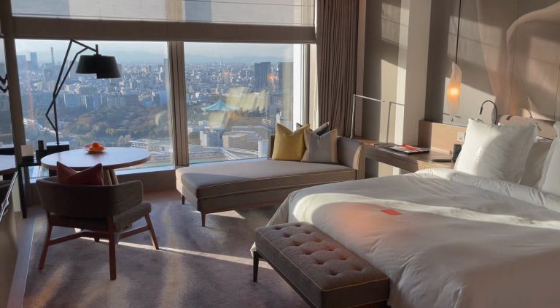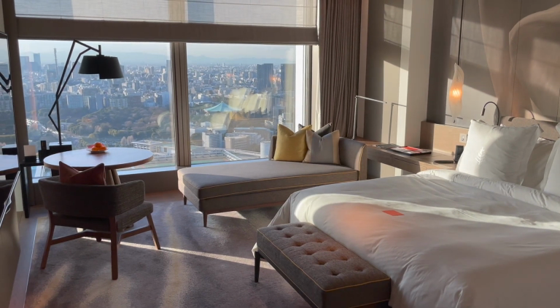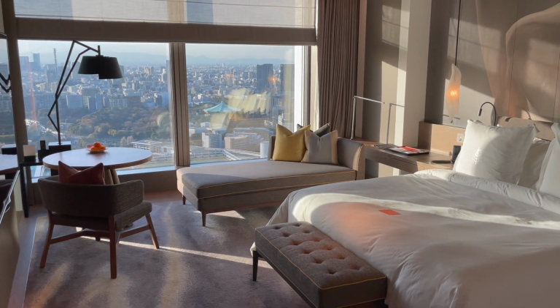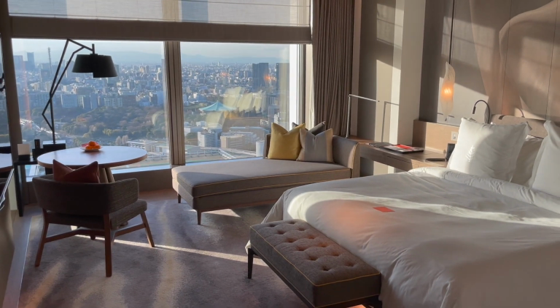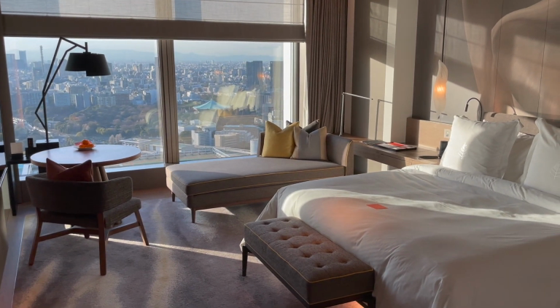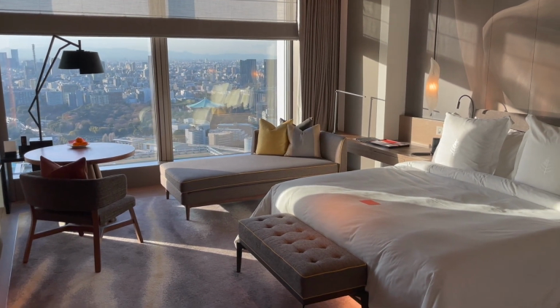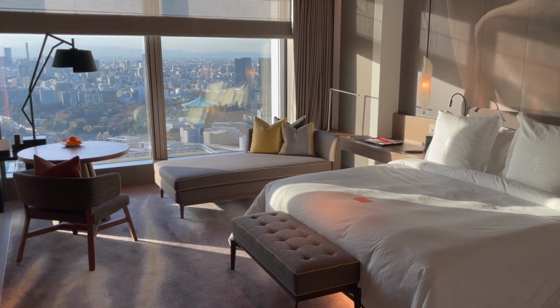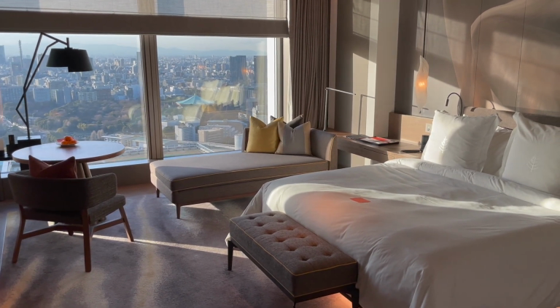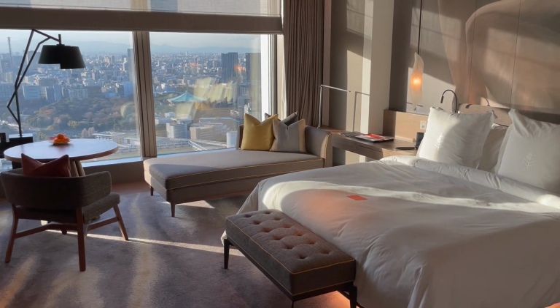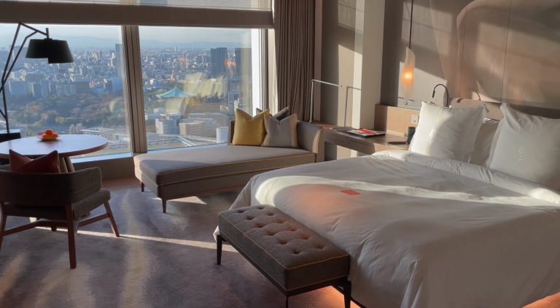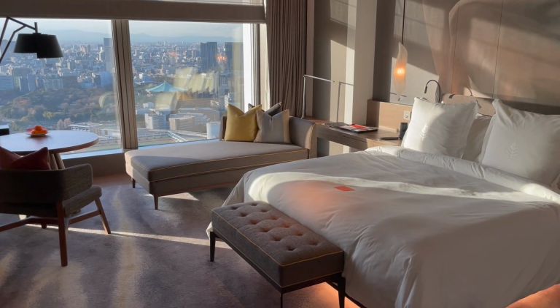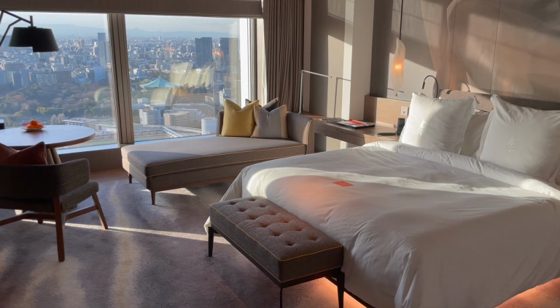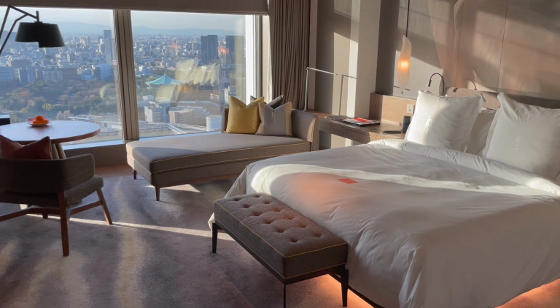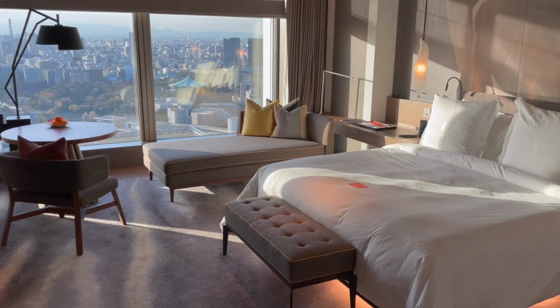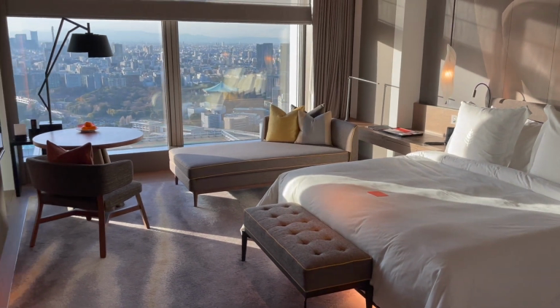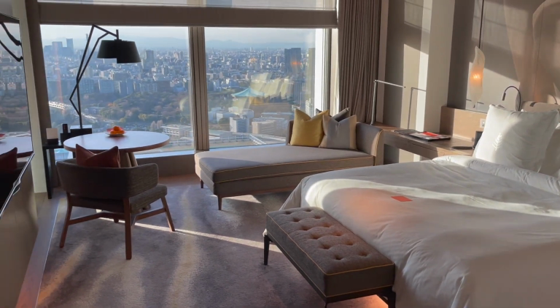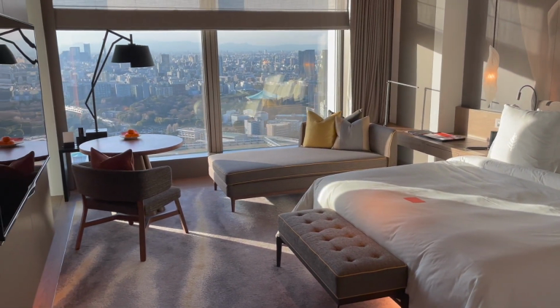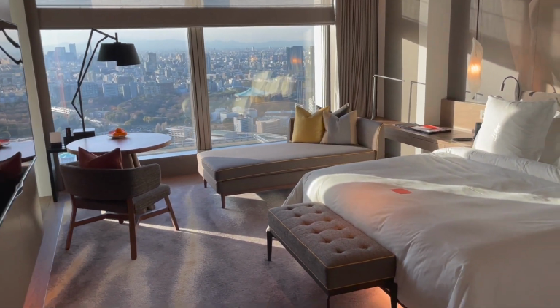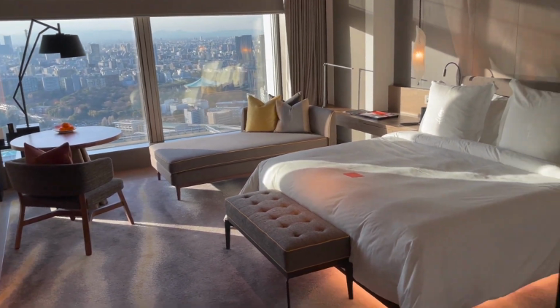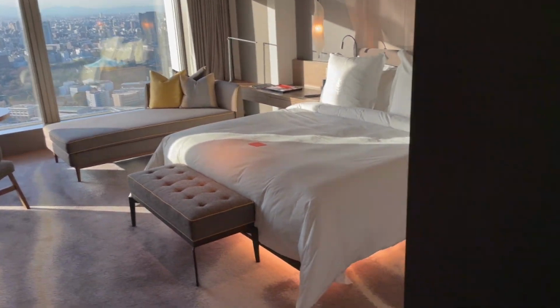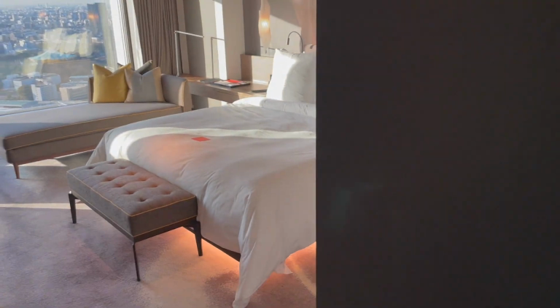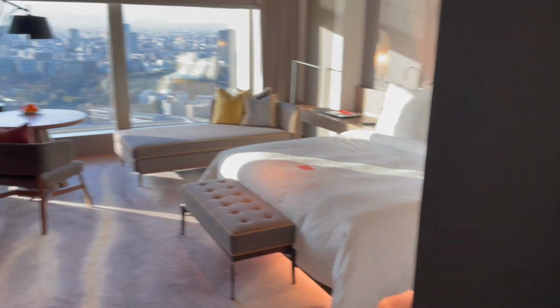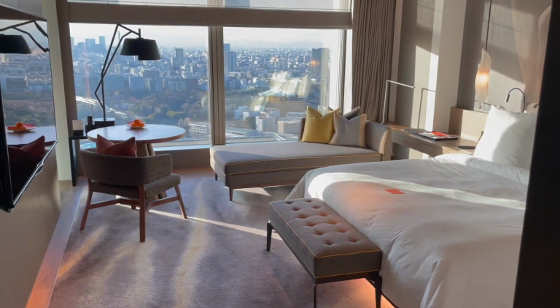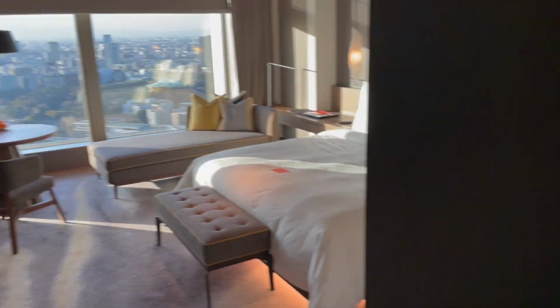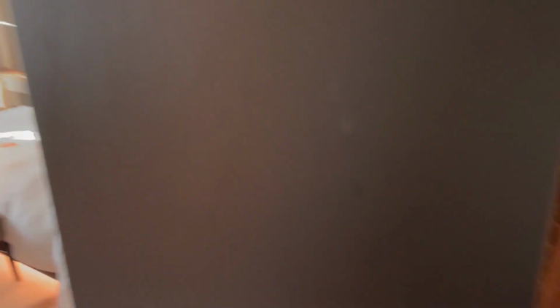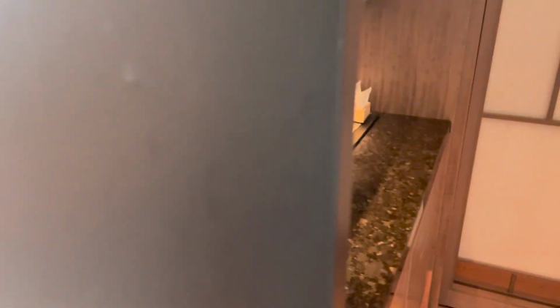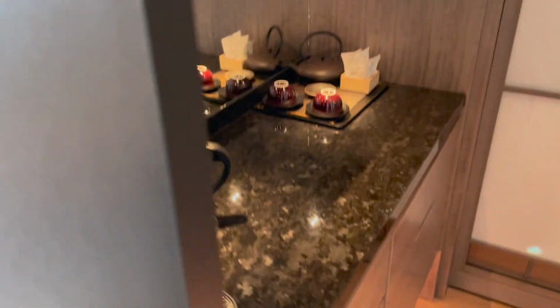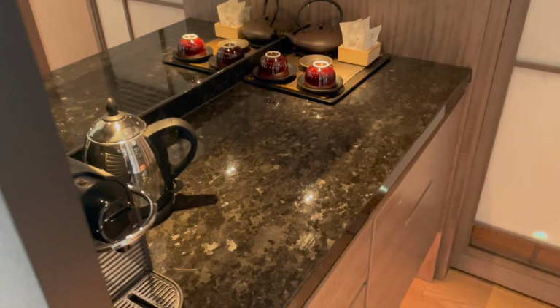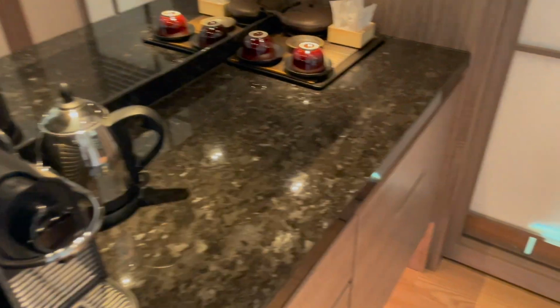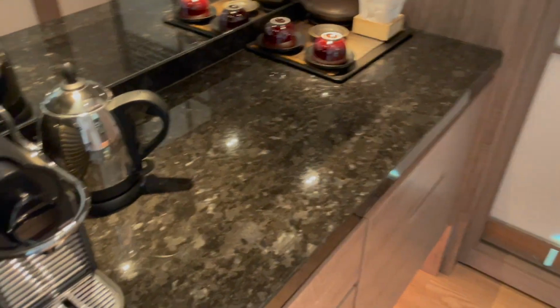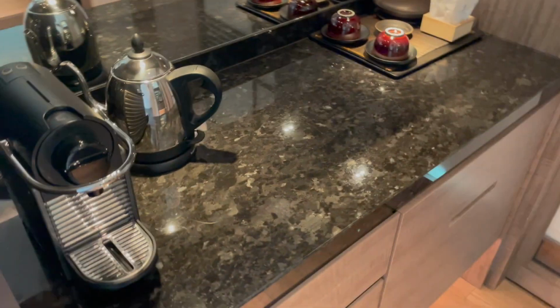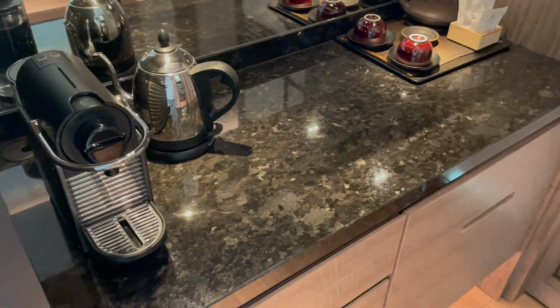Welcome to the Four Seasons Tokyo at Otemachi. This is a deluxe room — 3638 — with an imperial garden view. But before we get to the view, let's start with the mini bar area right here.